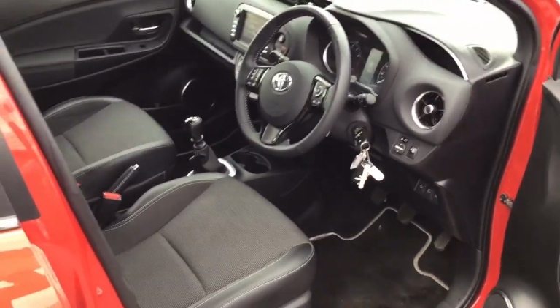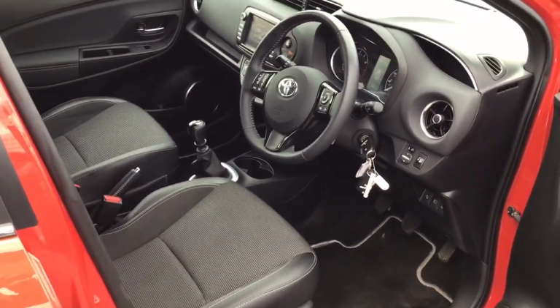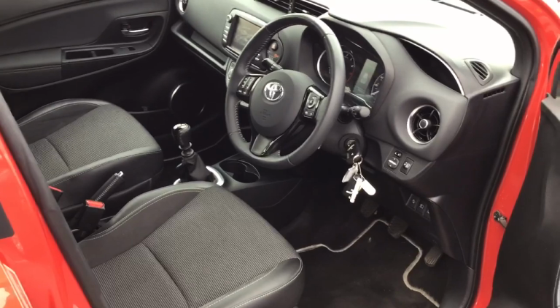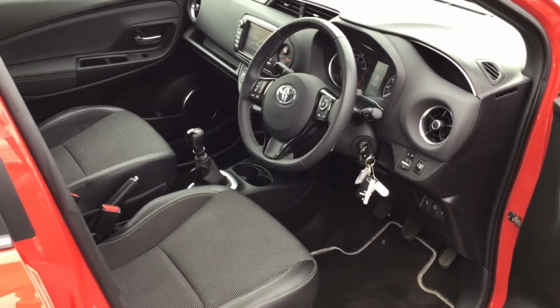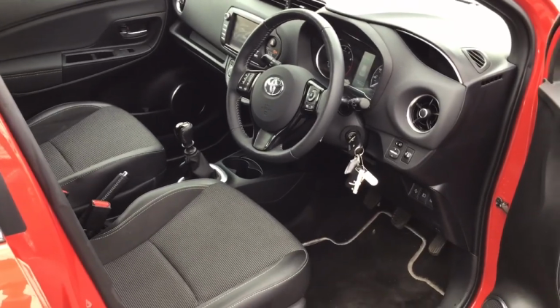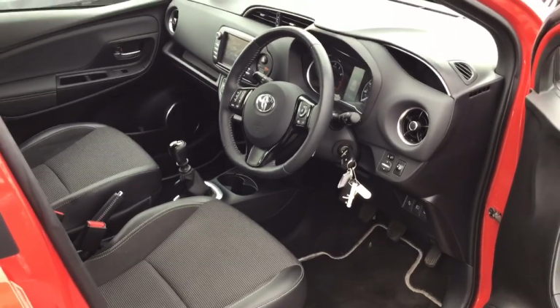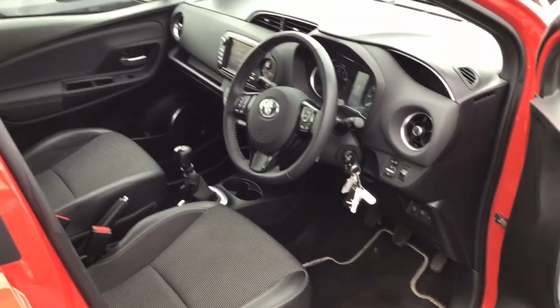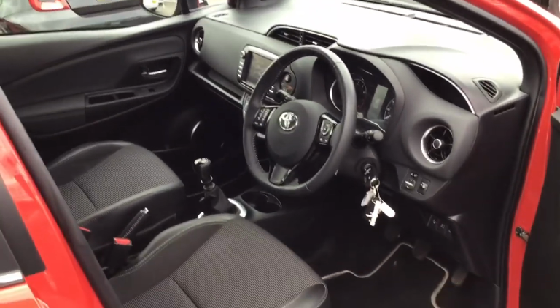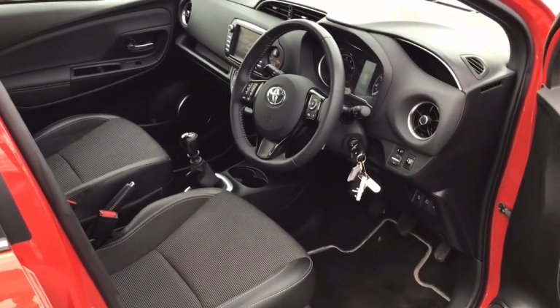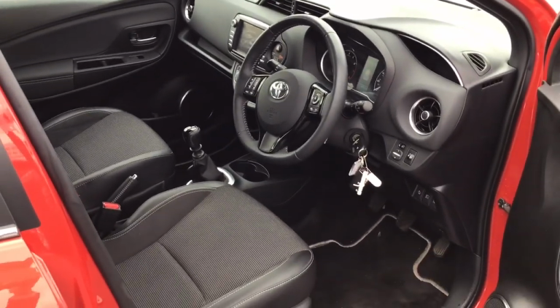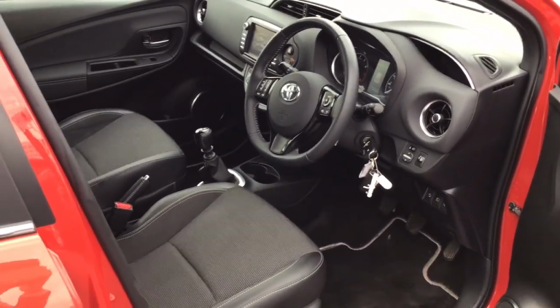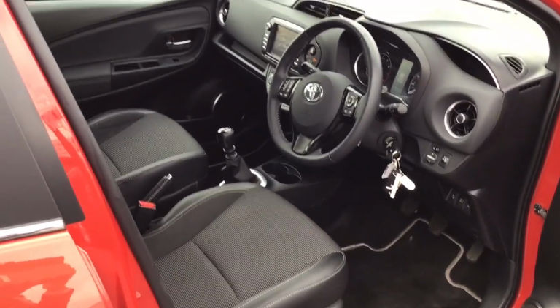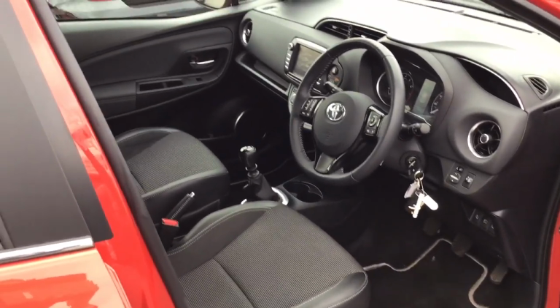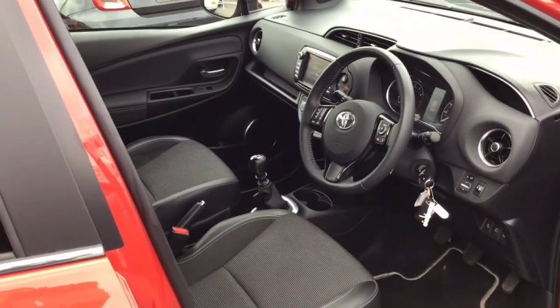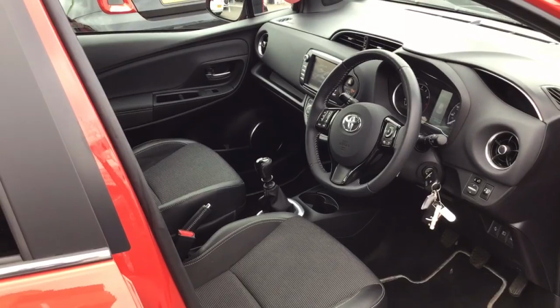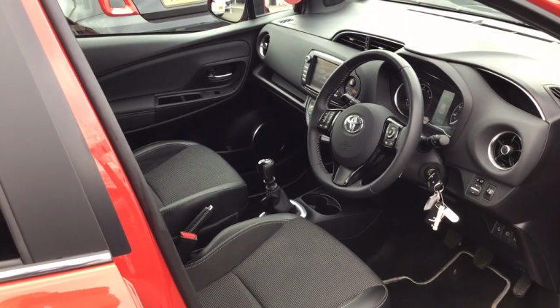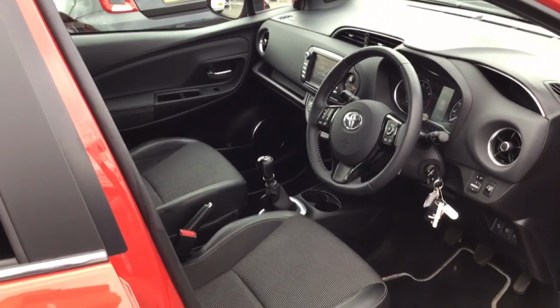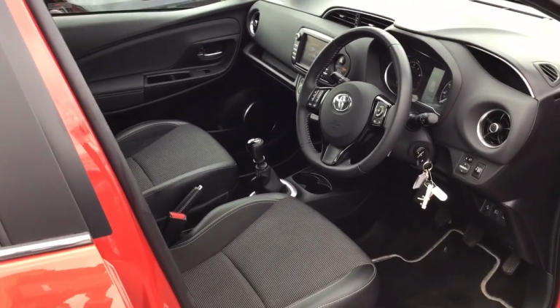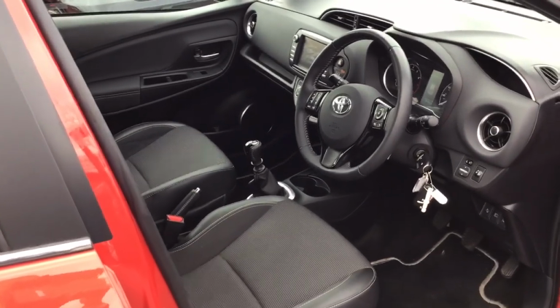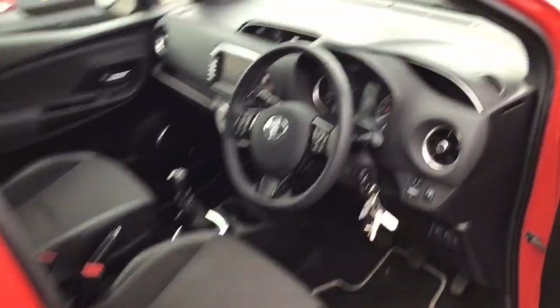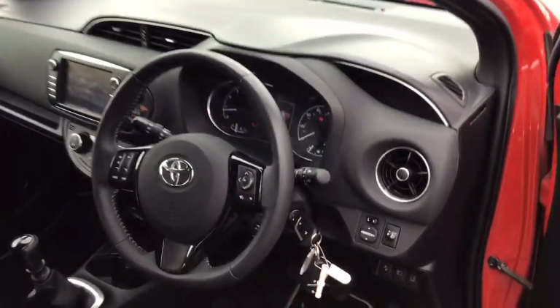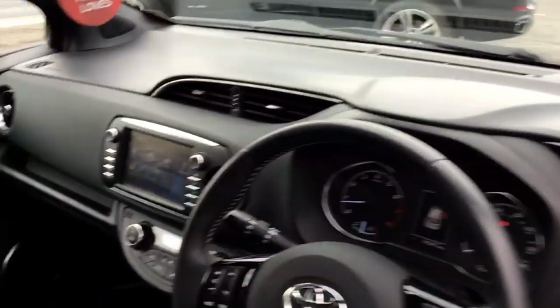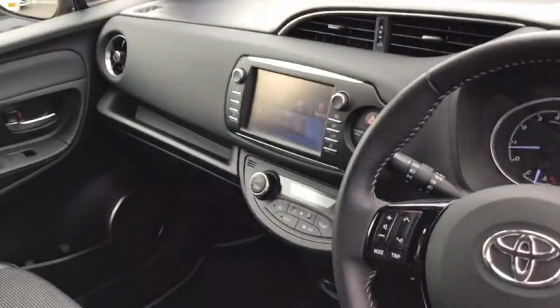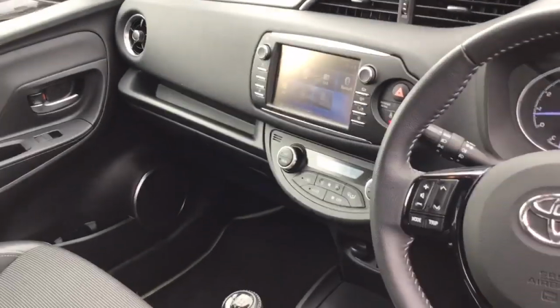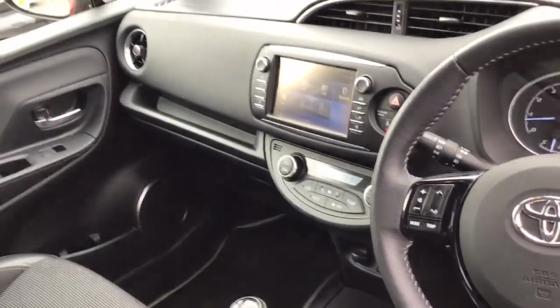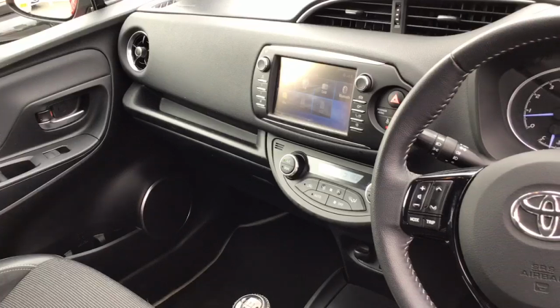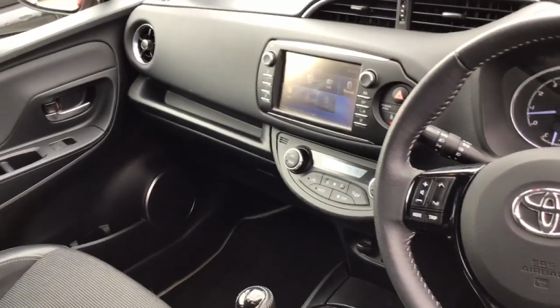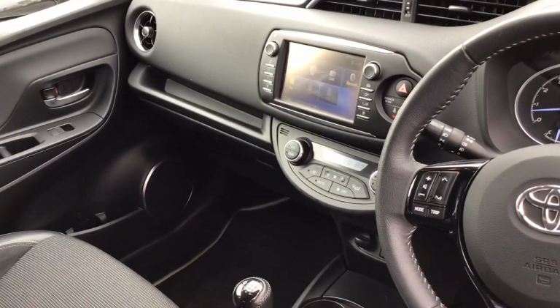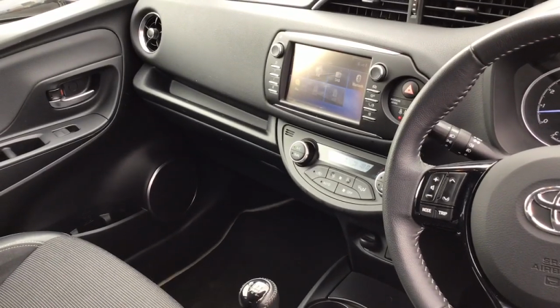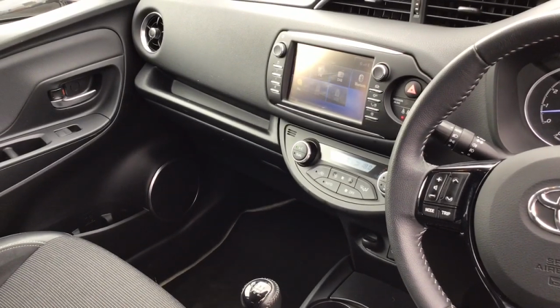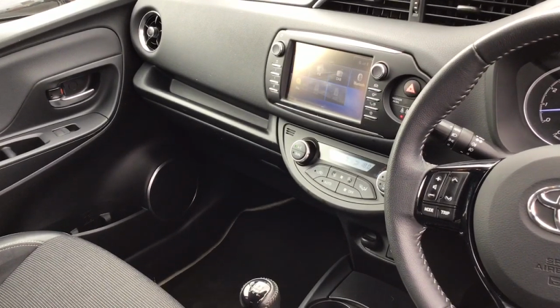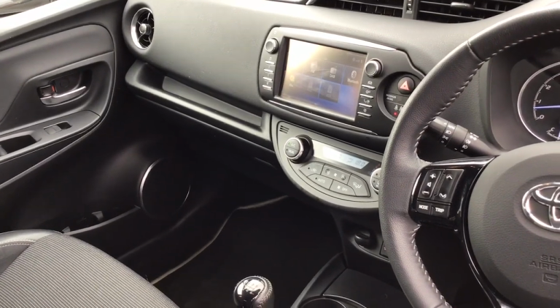The car does have high beam assist, and it also has lane departure warning and collision alert. It does have a touchscreen on the inside as well, with DAB radio and Bluetooth.